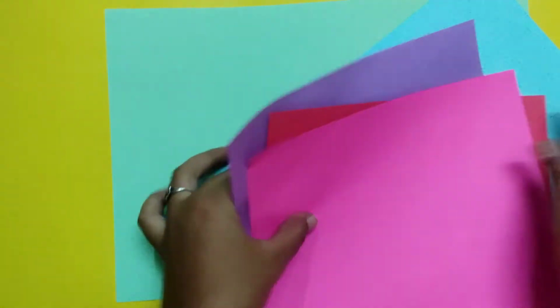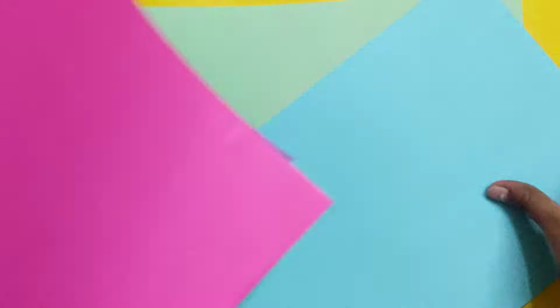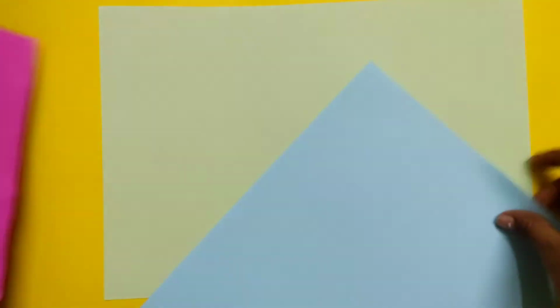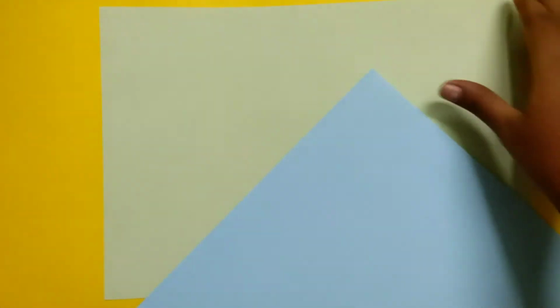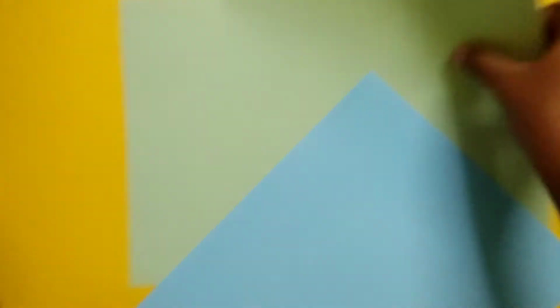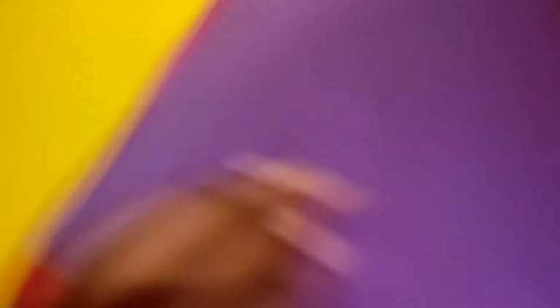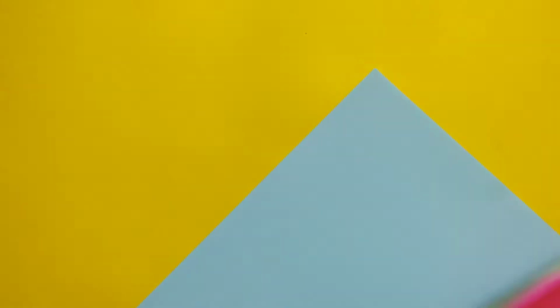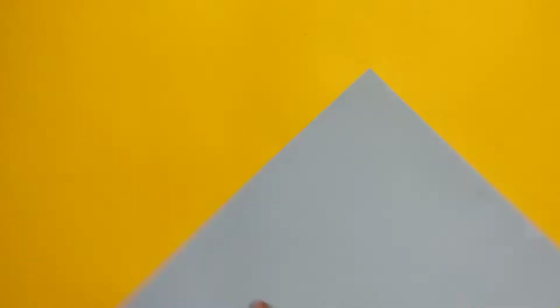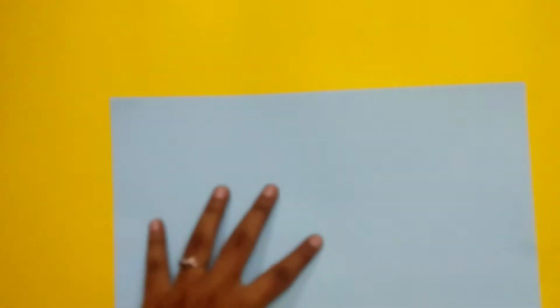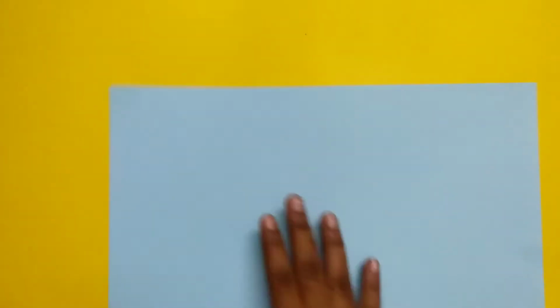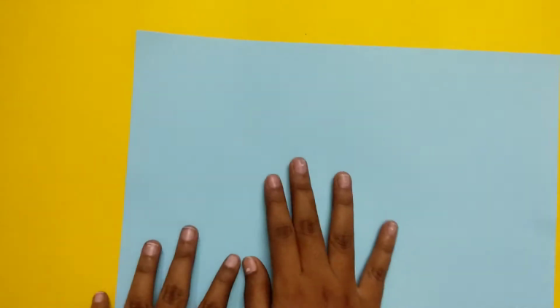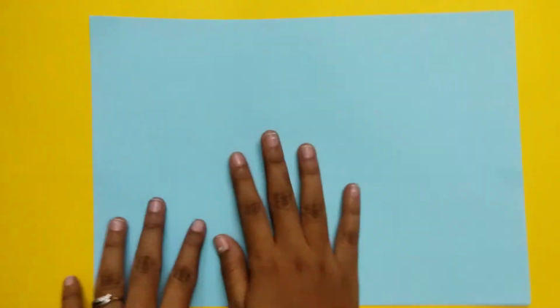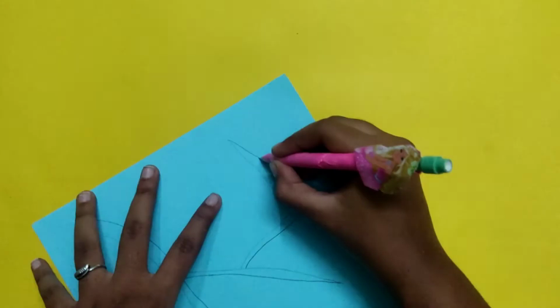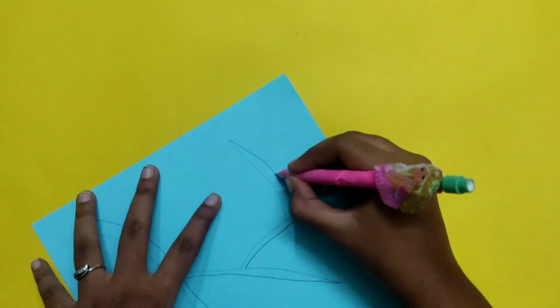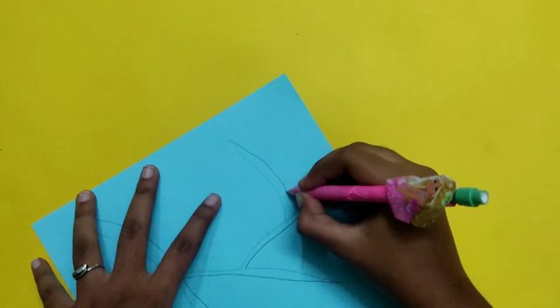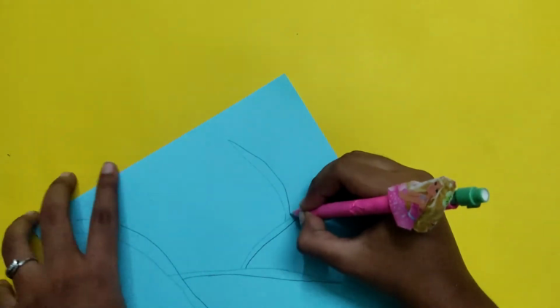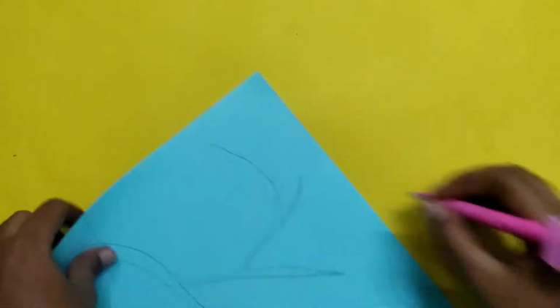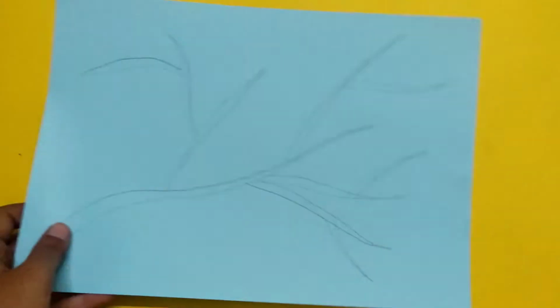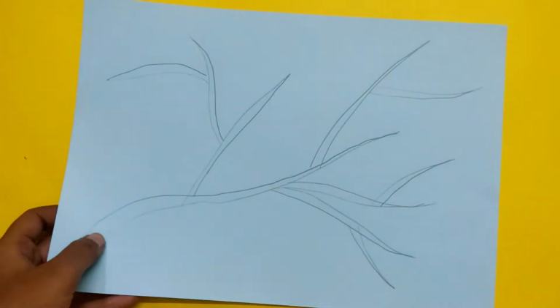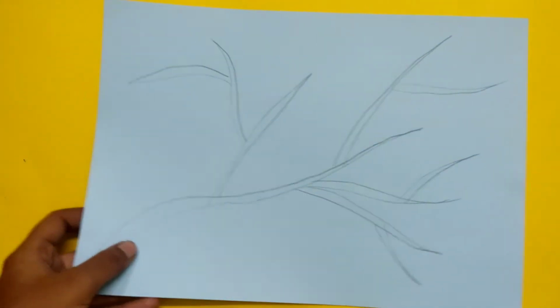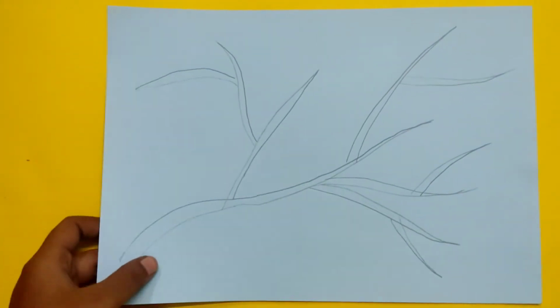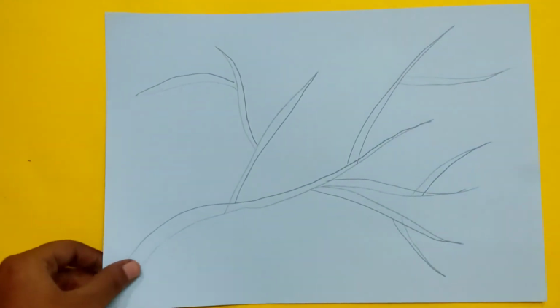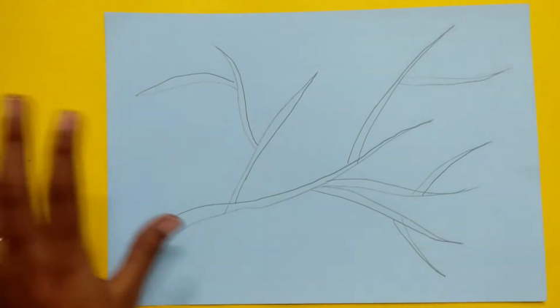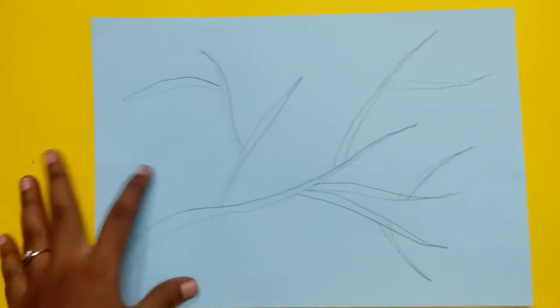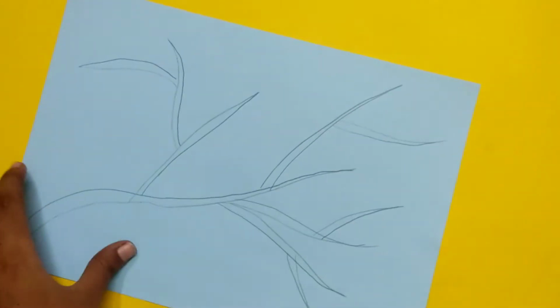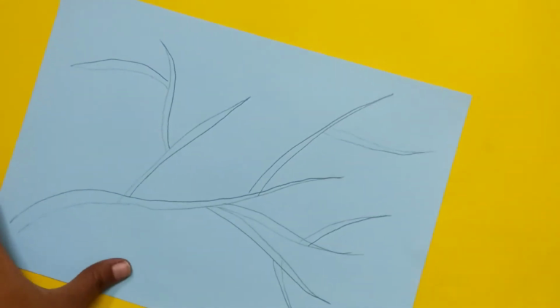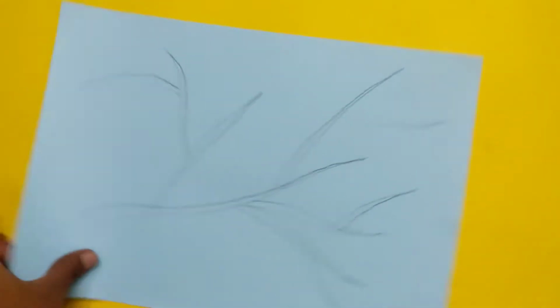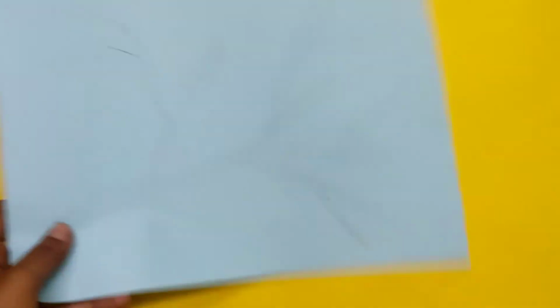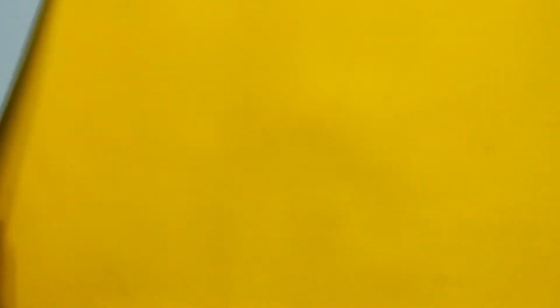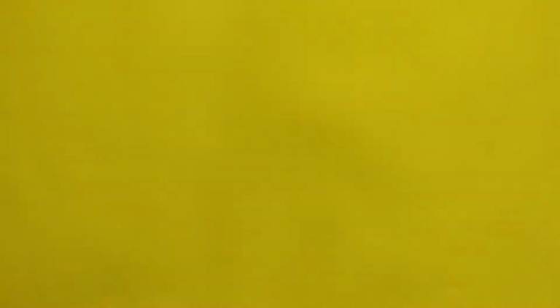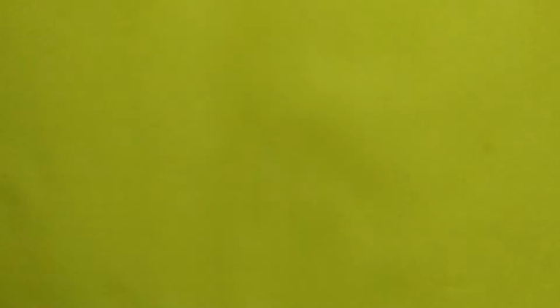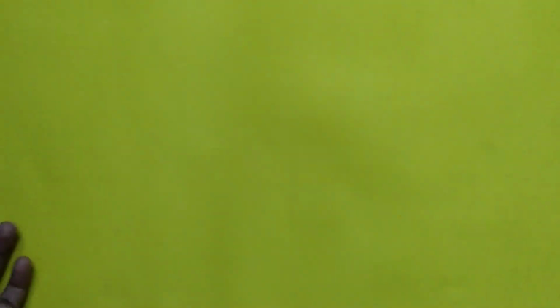We will use a color paper. First, we will use a light blue color paper. If you want to use a chalk paper, please use a color paper. This color paper will be stronger.